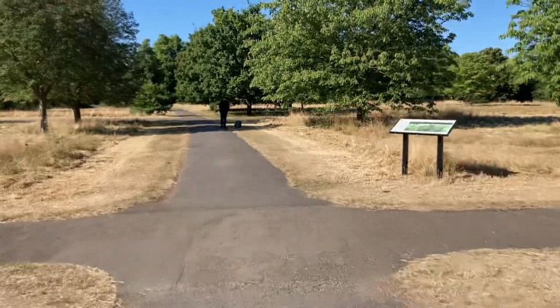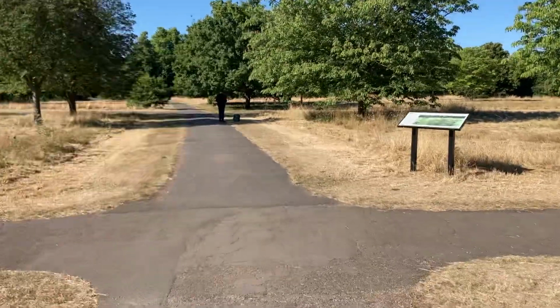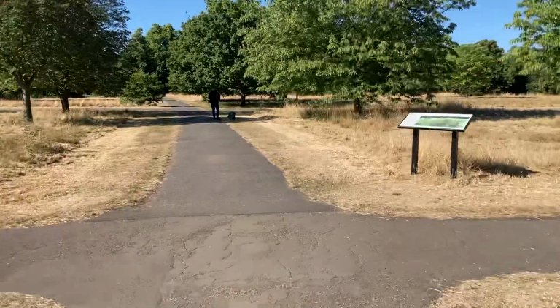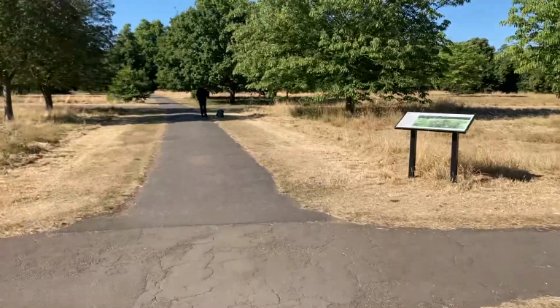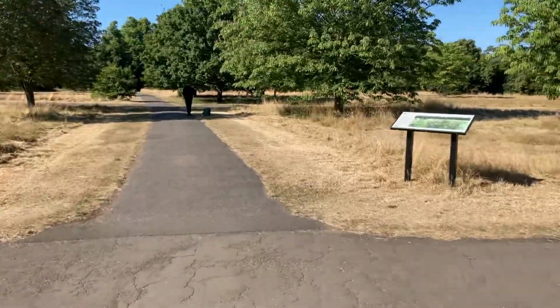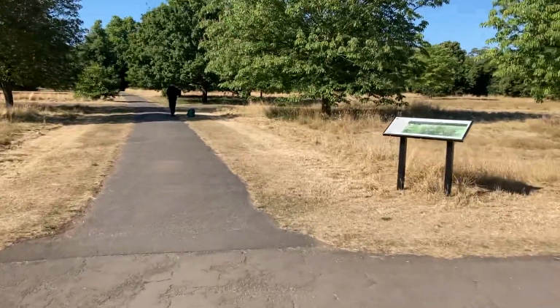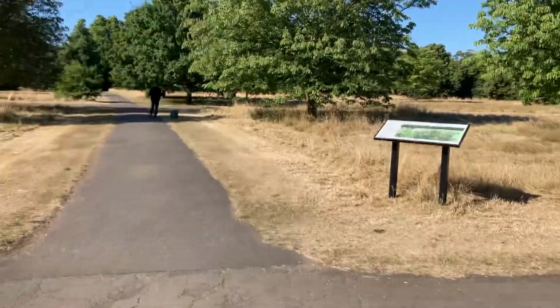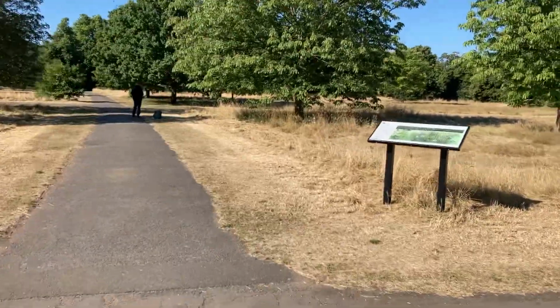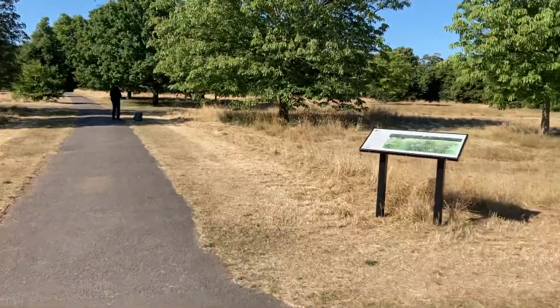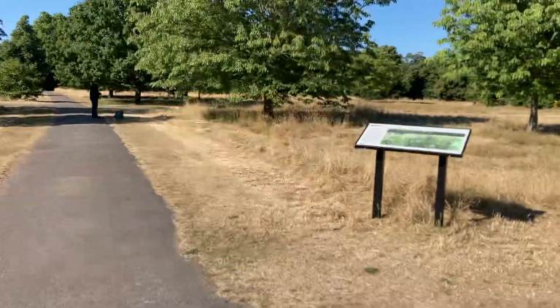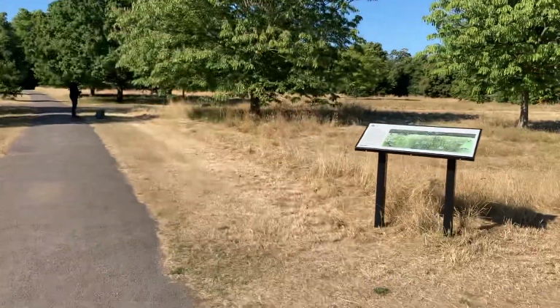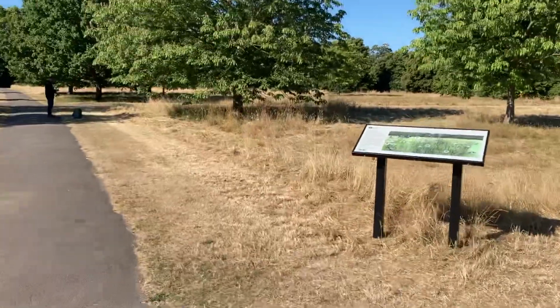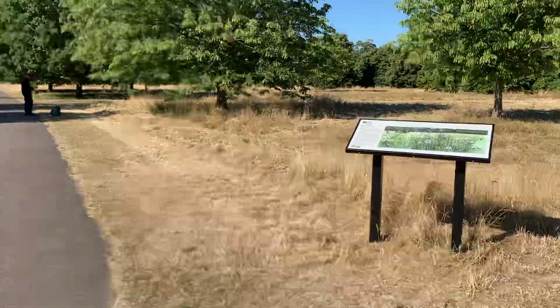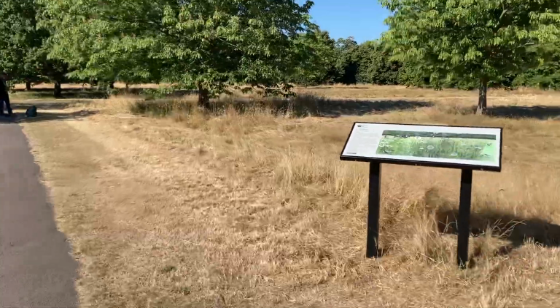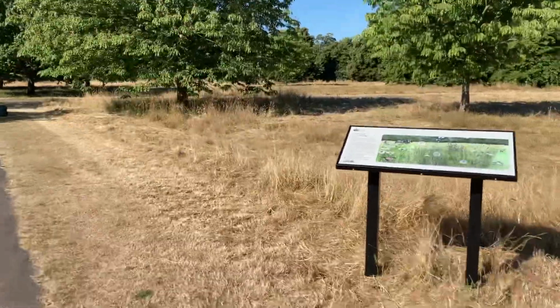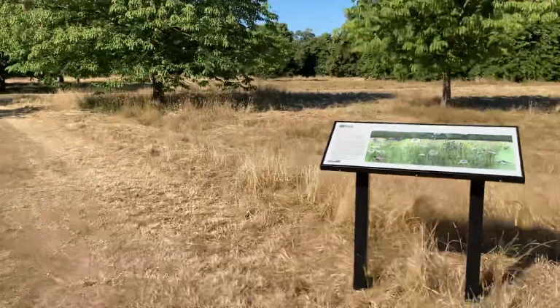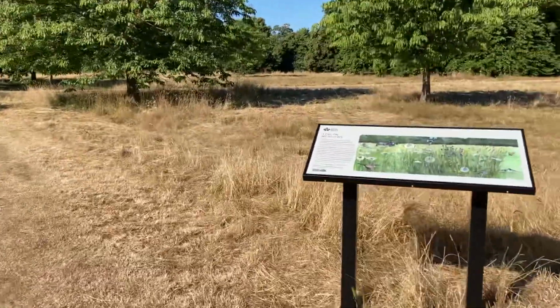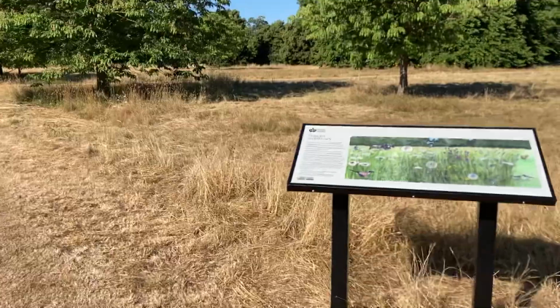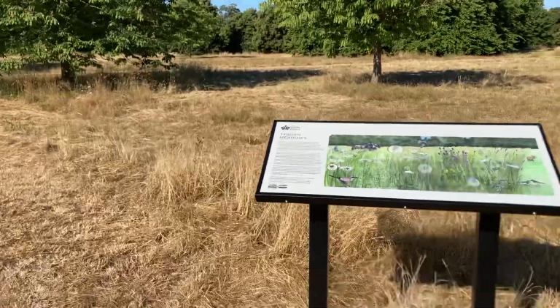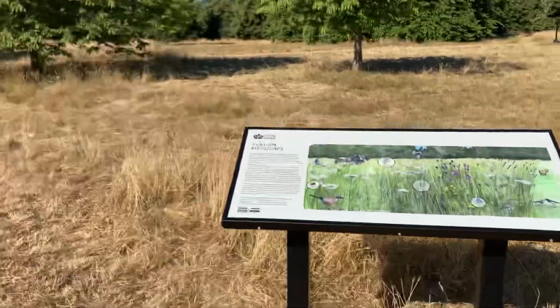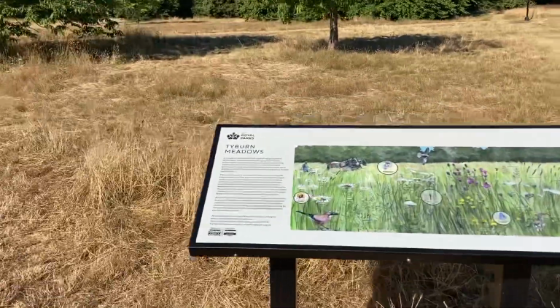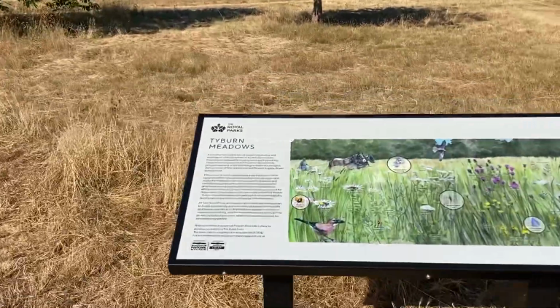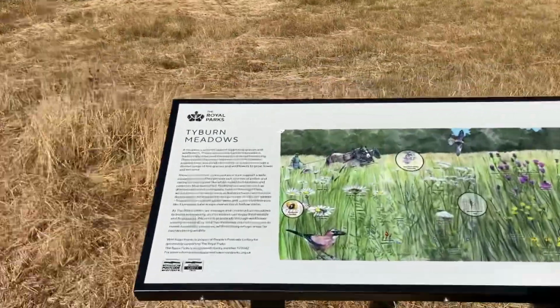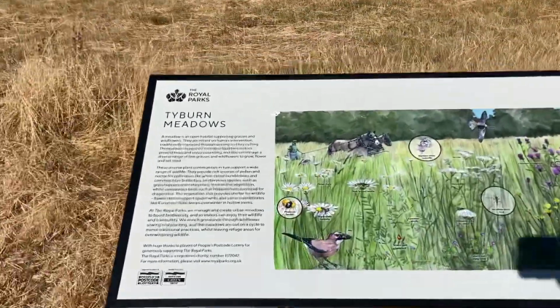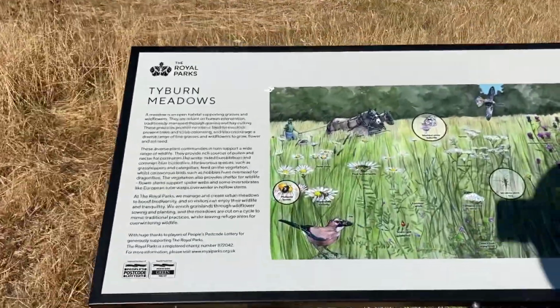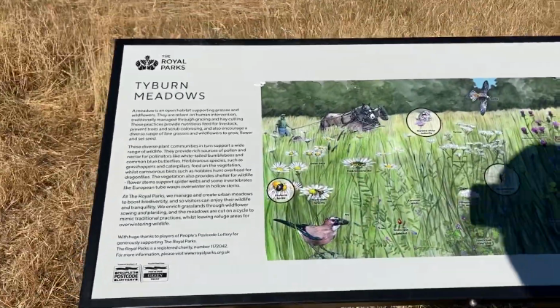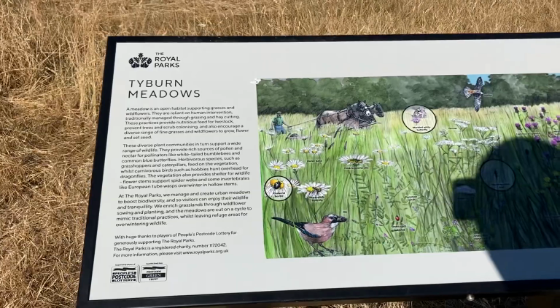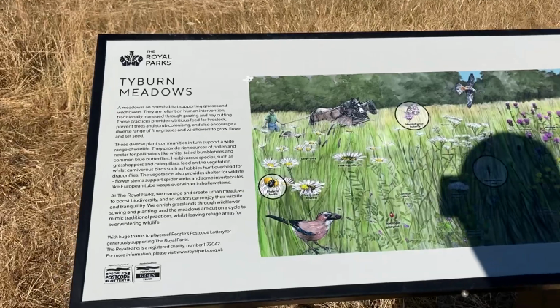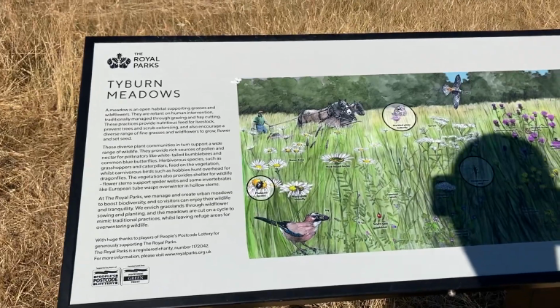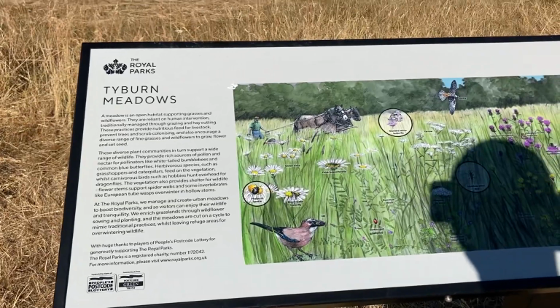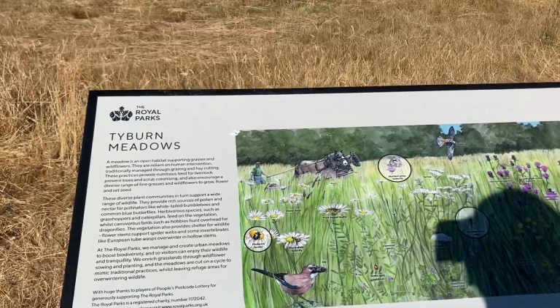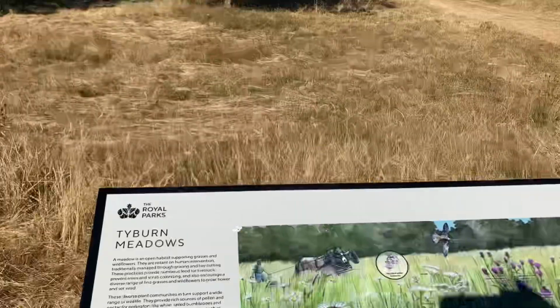Kensington Palace is on the west side of Hyde Park, and Buckingham Palace is kind of on the southeast. So I'm at Tyburn Meadows, I guess.